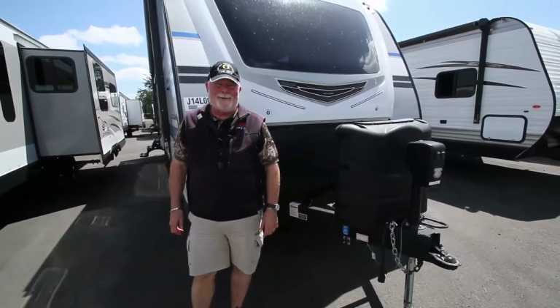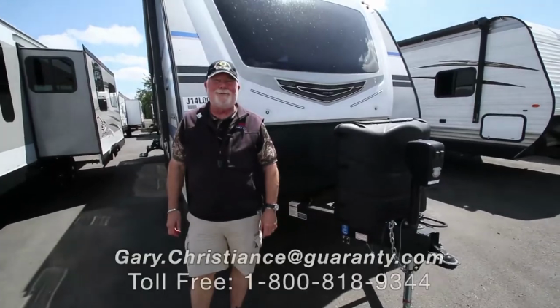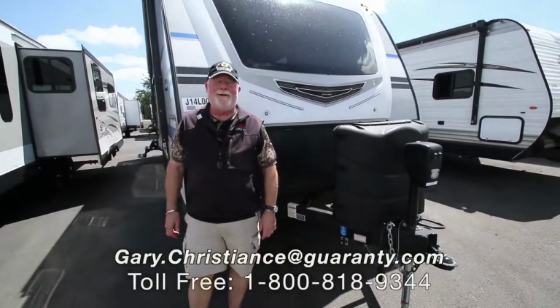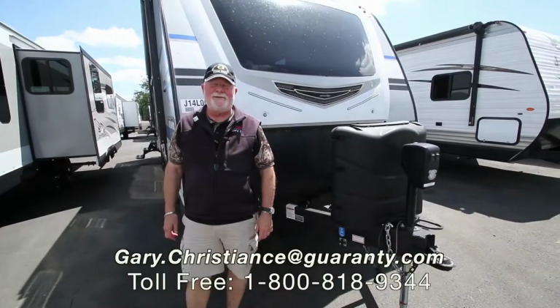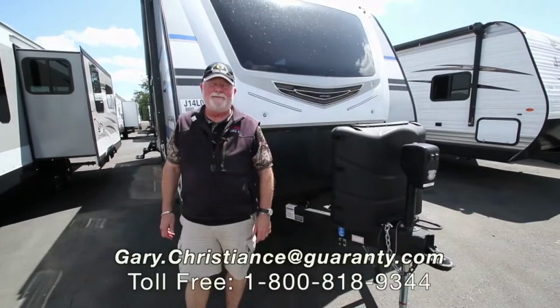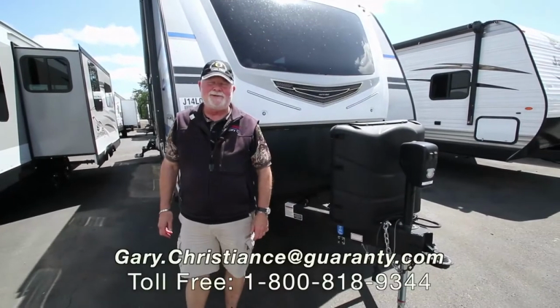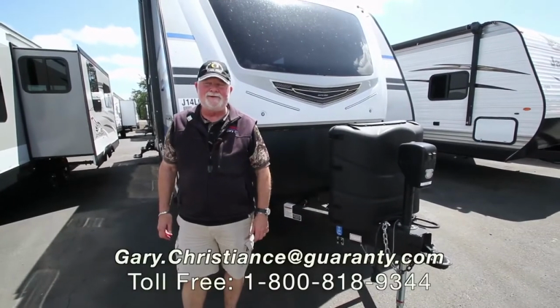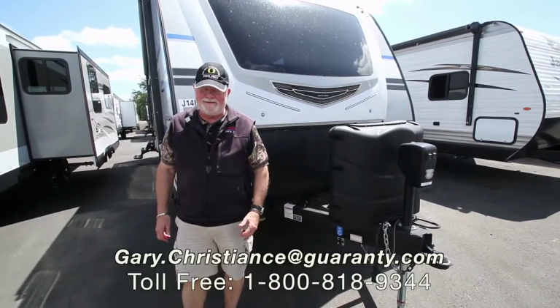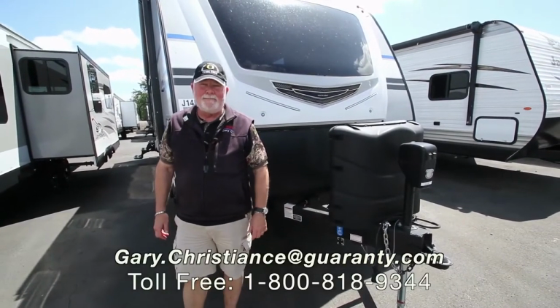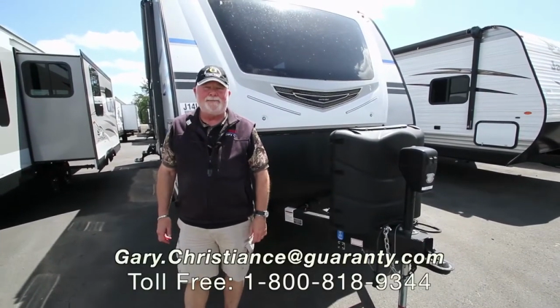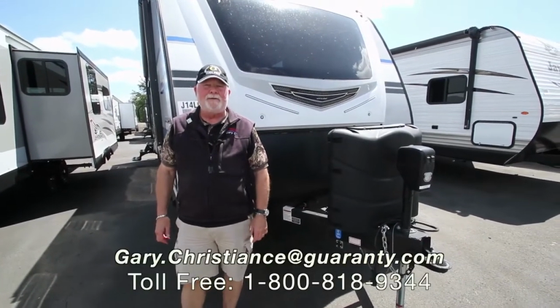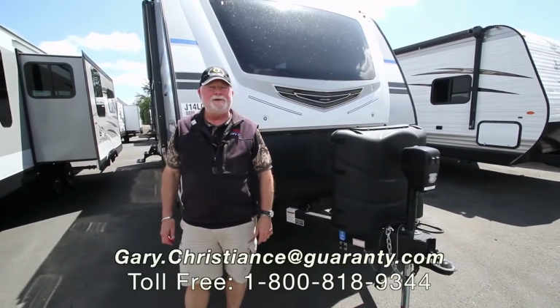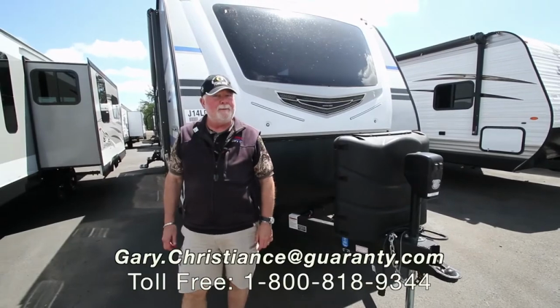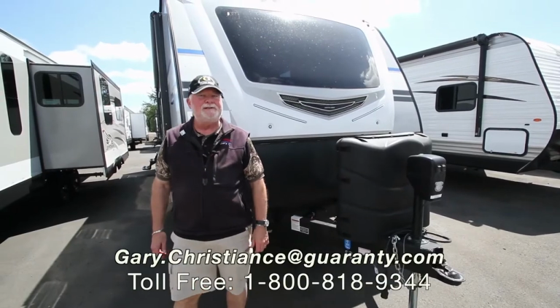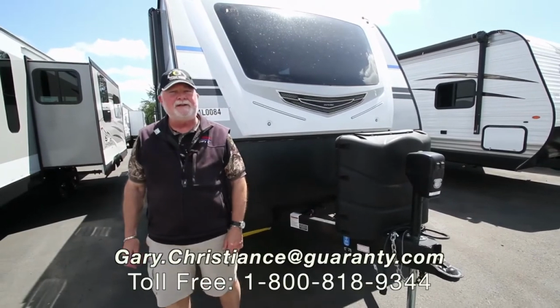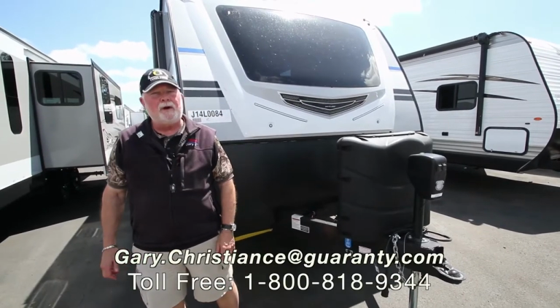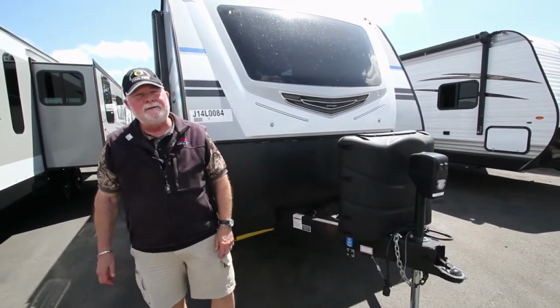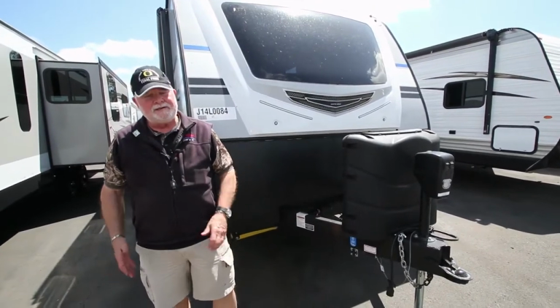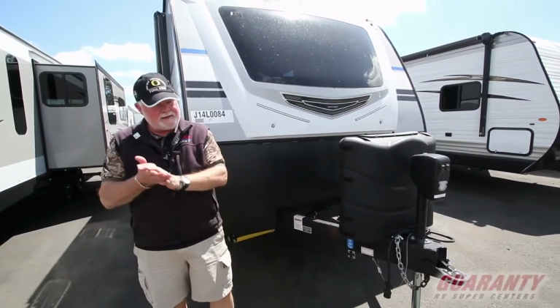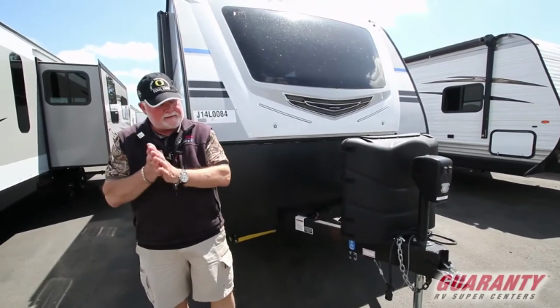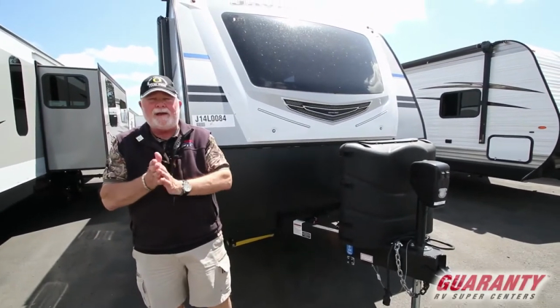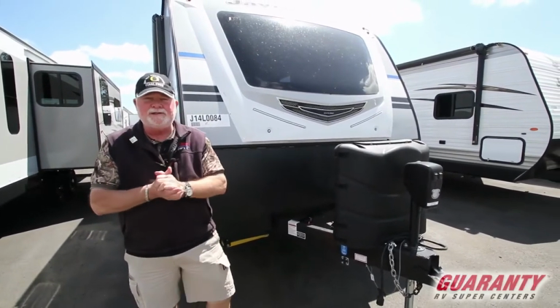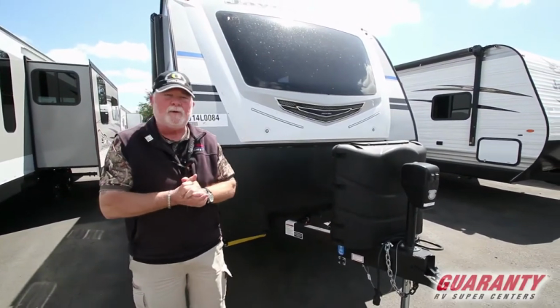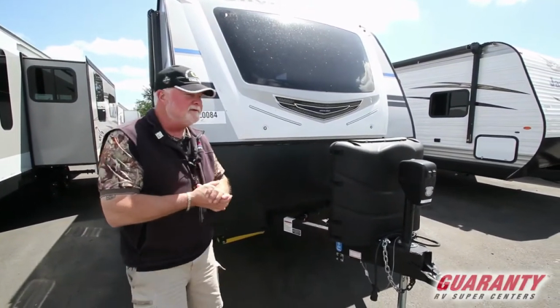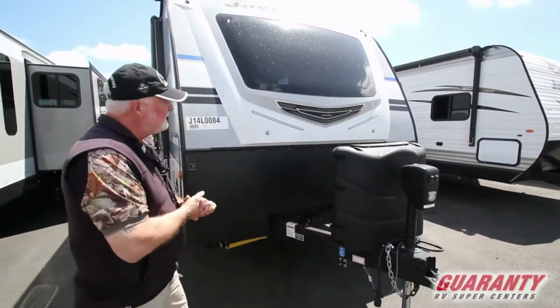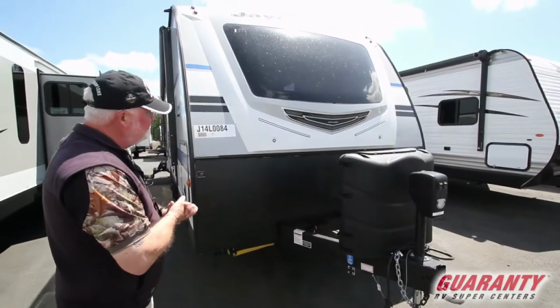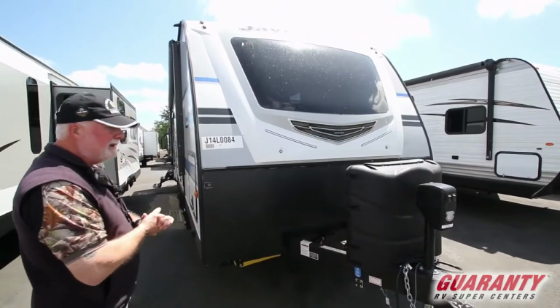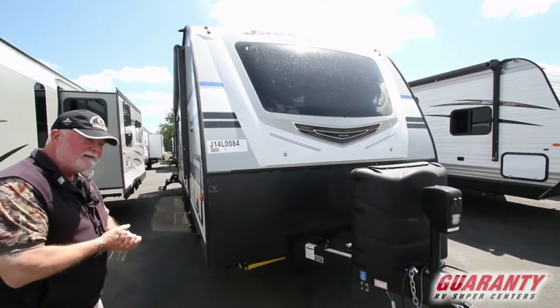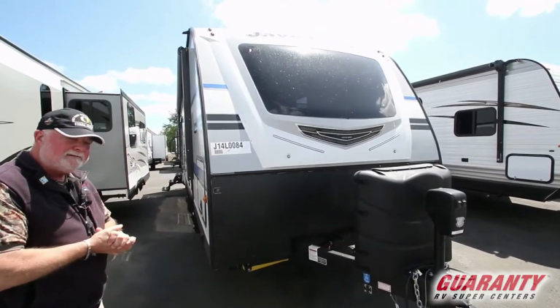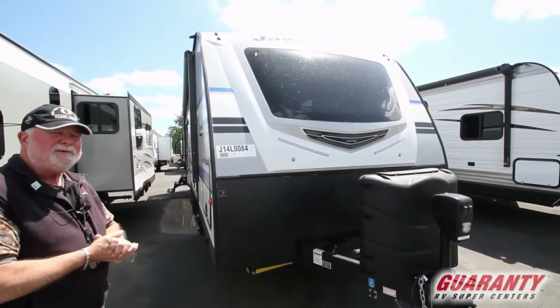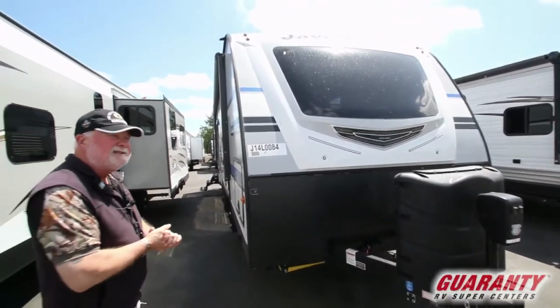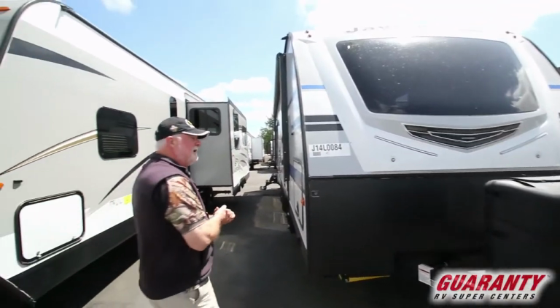Welcome to the world-famous Guaranty RV Supercenters. My name is Gary Christian, serving the company since 1981. Today we've got a little White Hawk — it's a new arrival, a 2018. Let's go inside and start there.